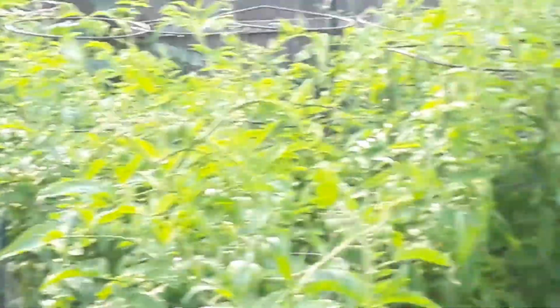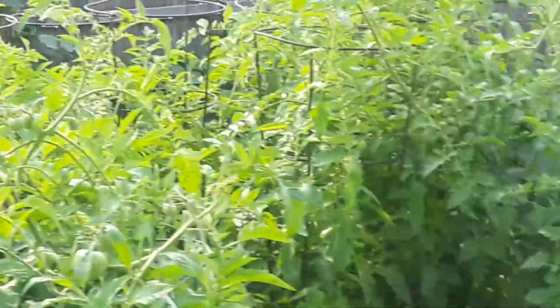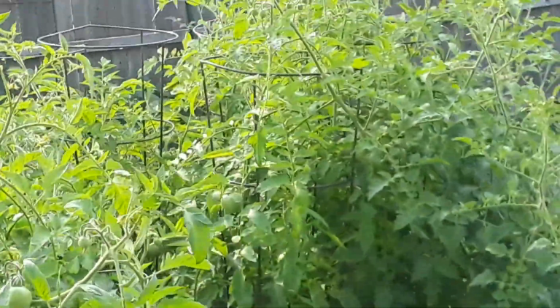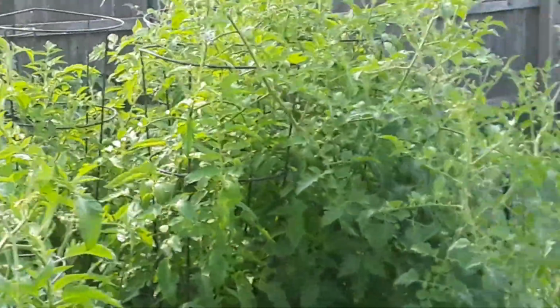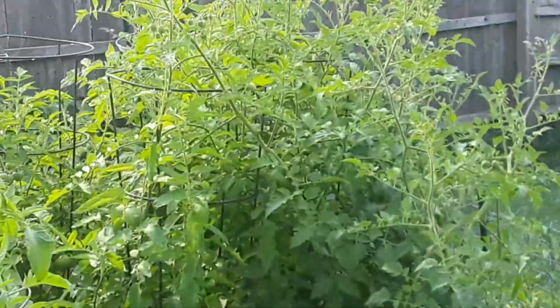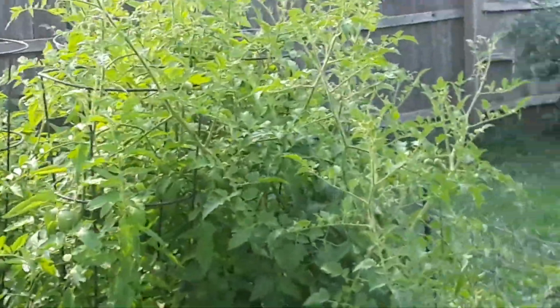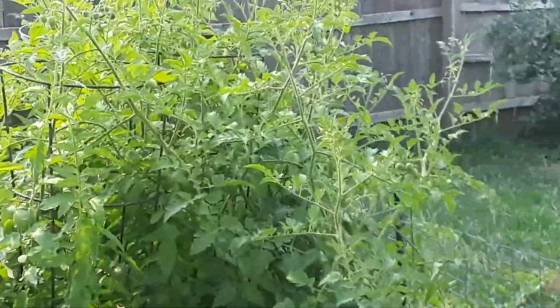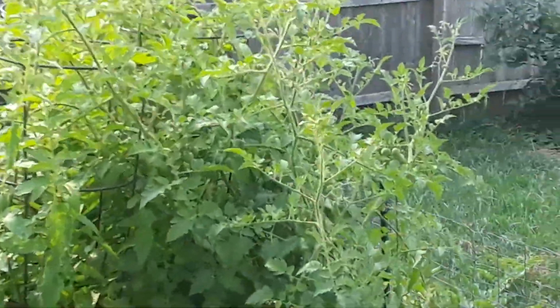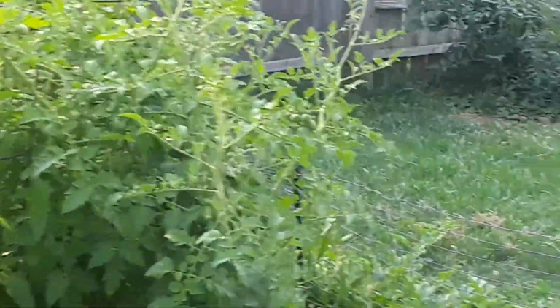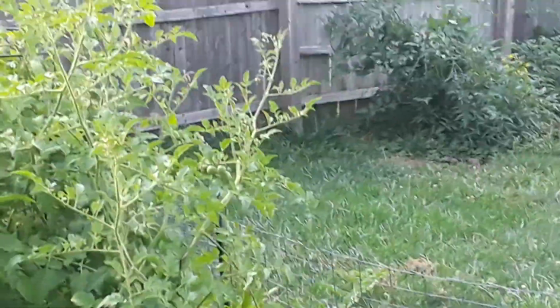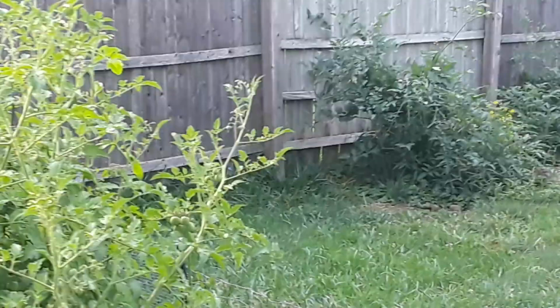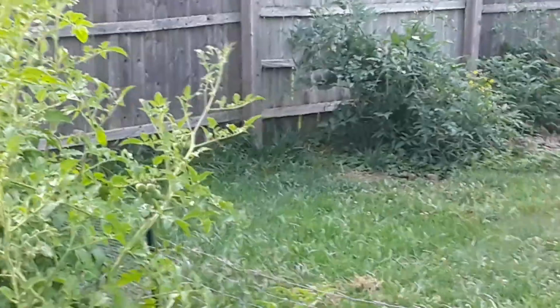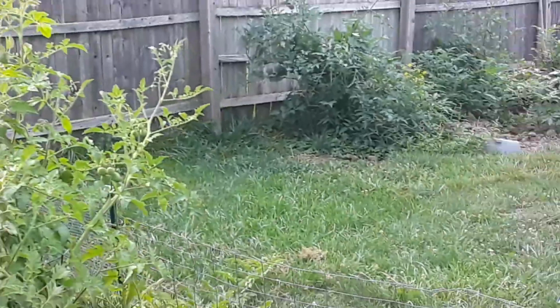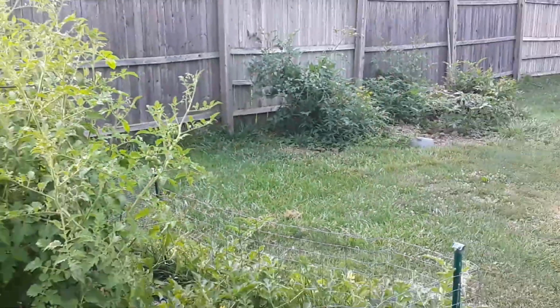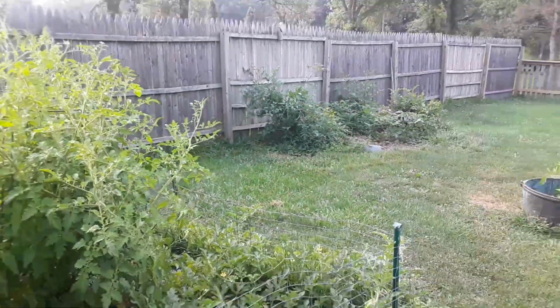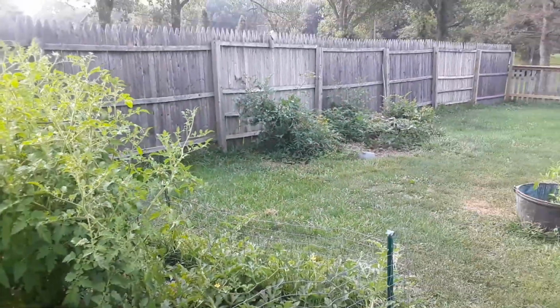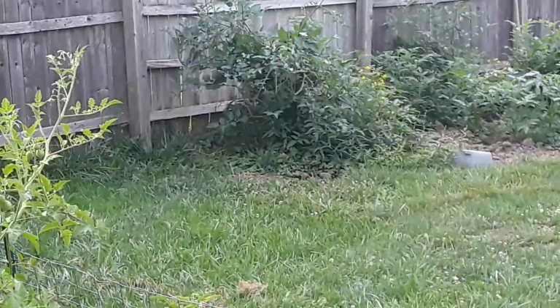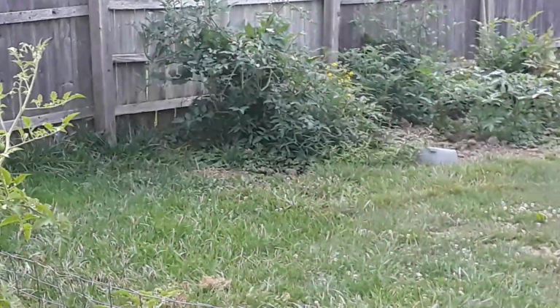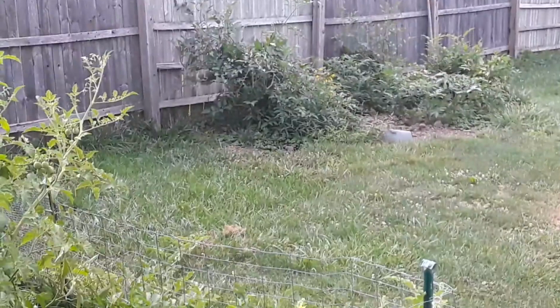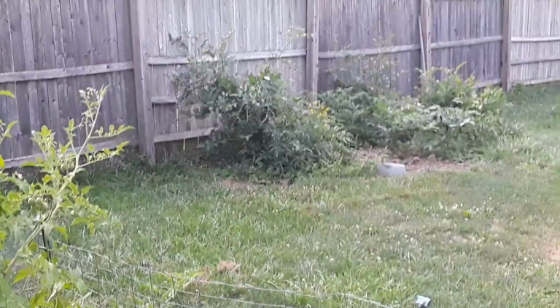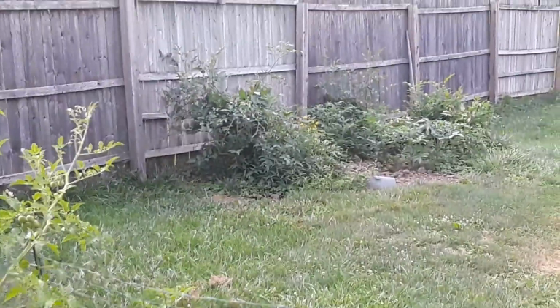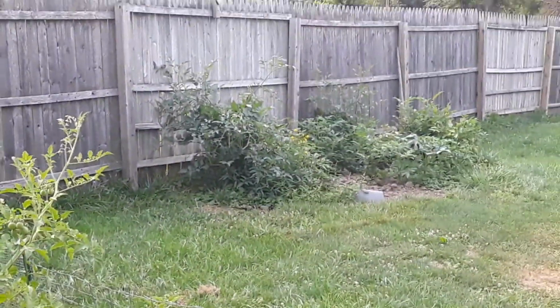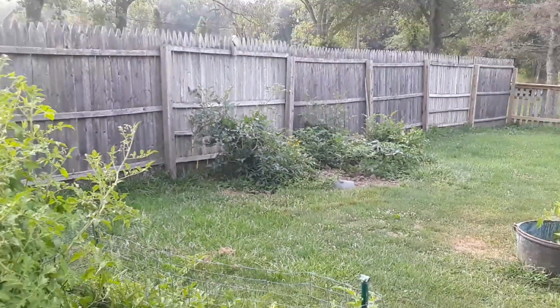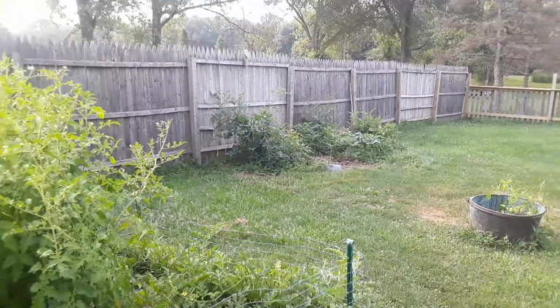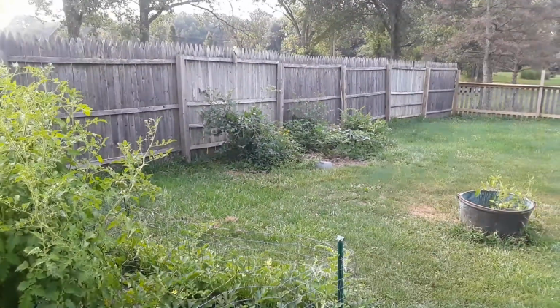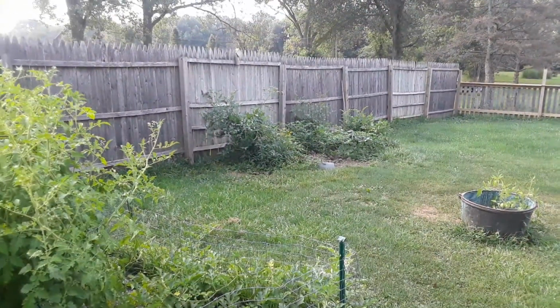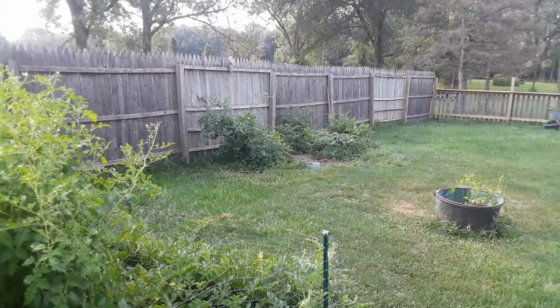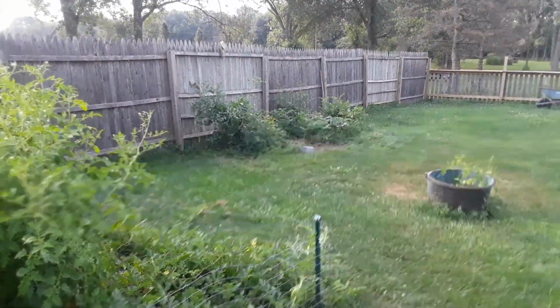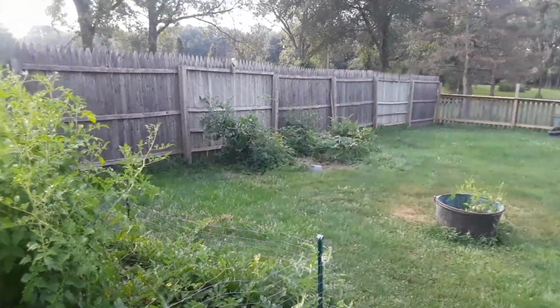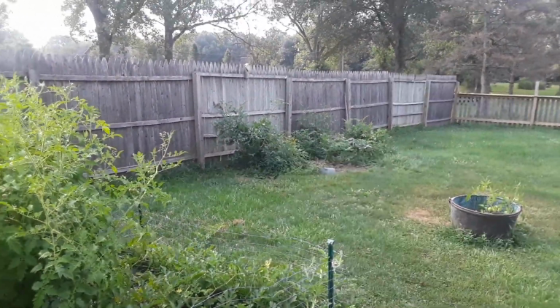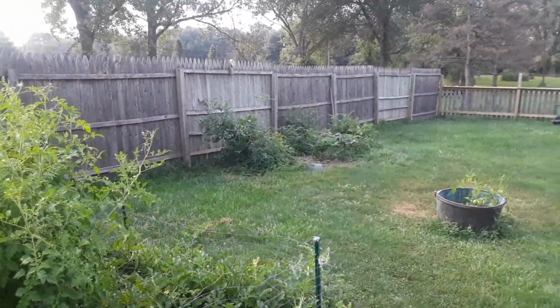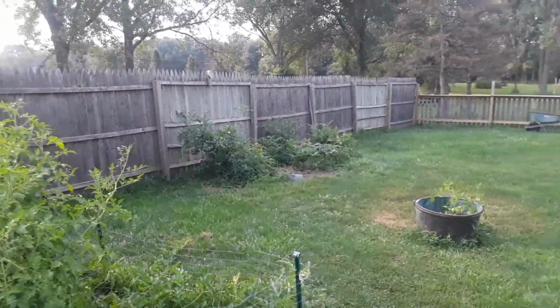That's that — like, subscribe, share, comments. How are your peppers doing? How are your tomatoes doing? If anyone has any advice on growing peppers better, please, I'm all ears.